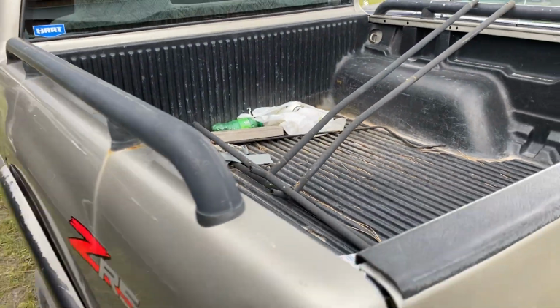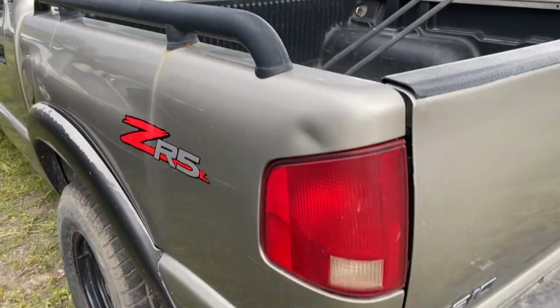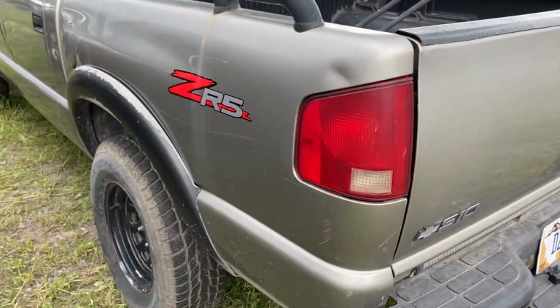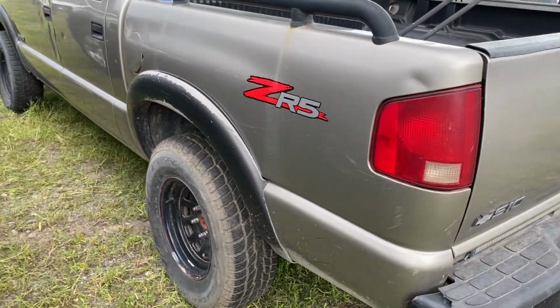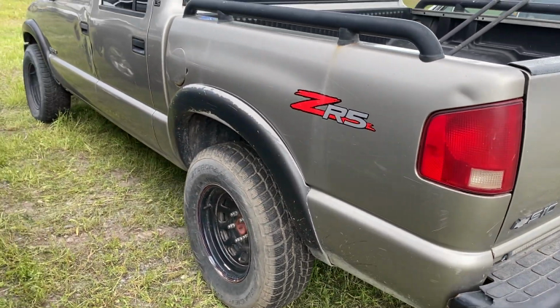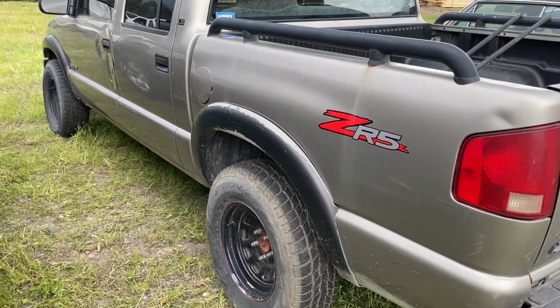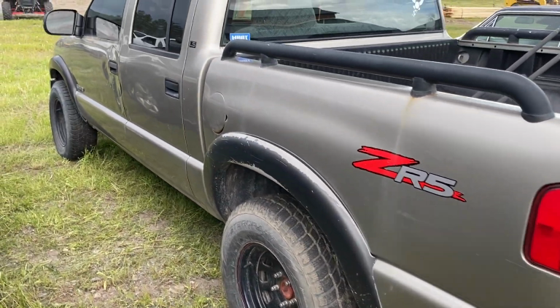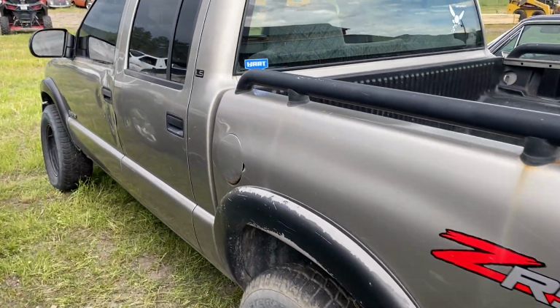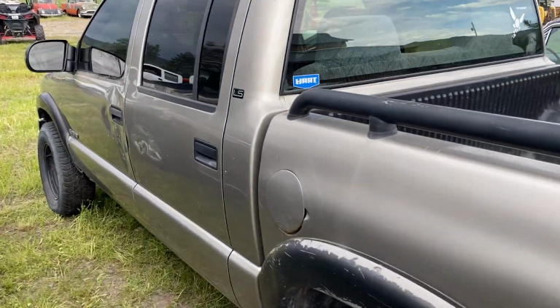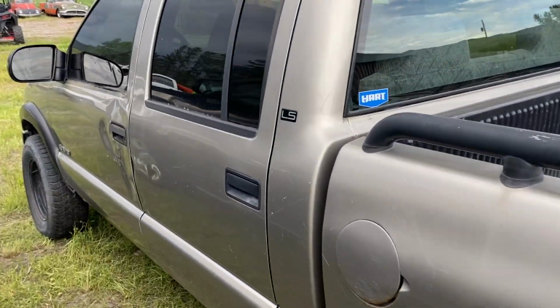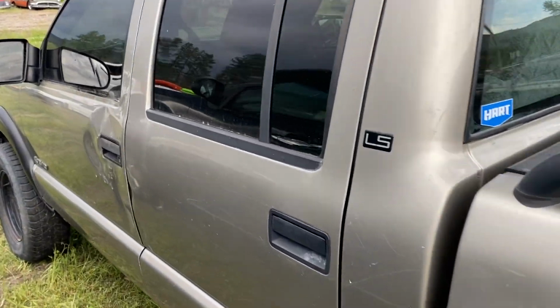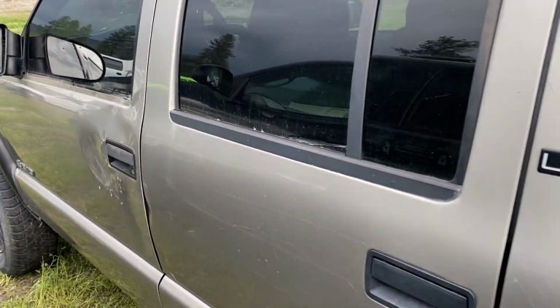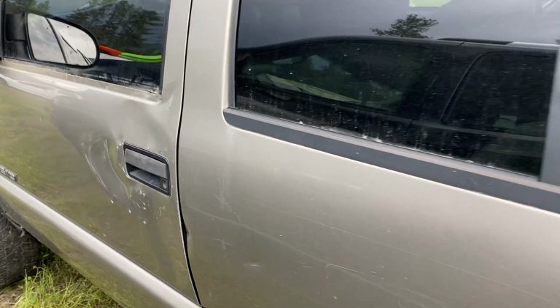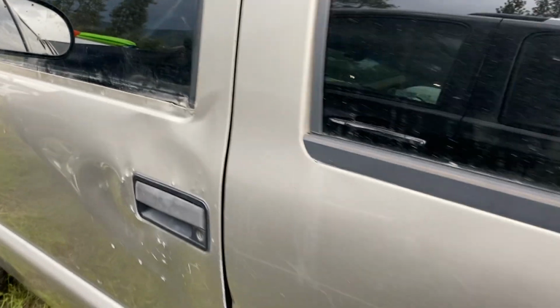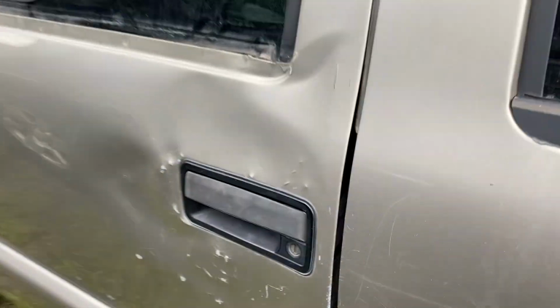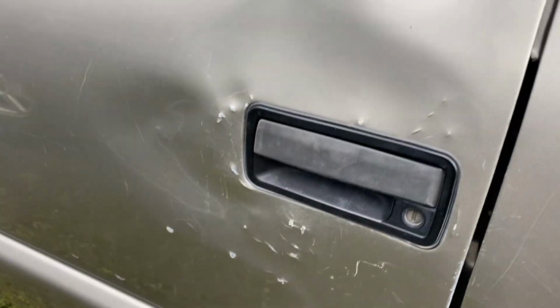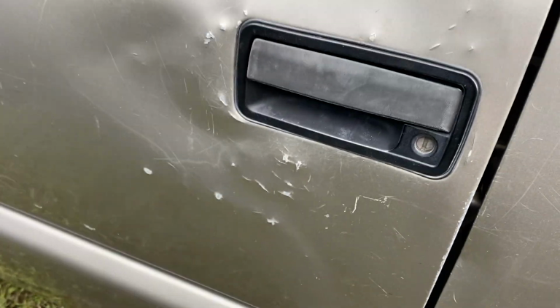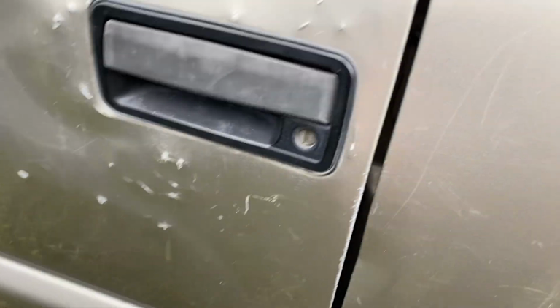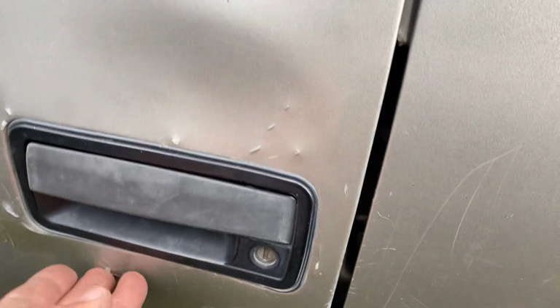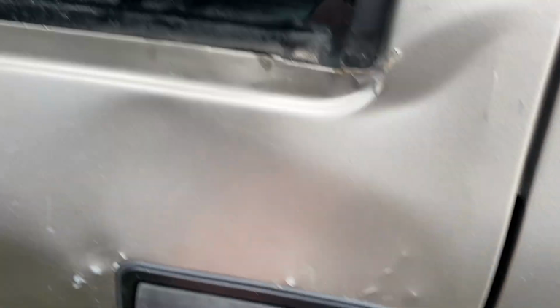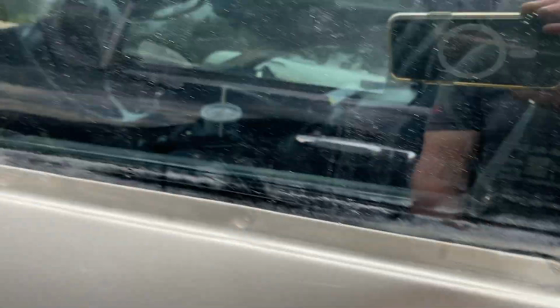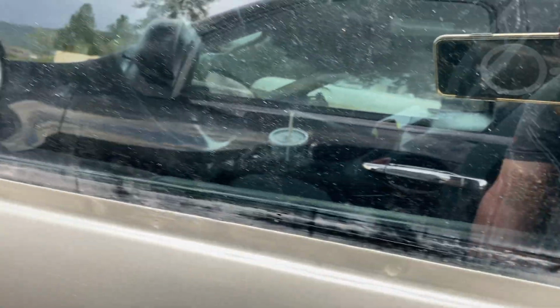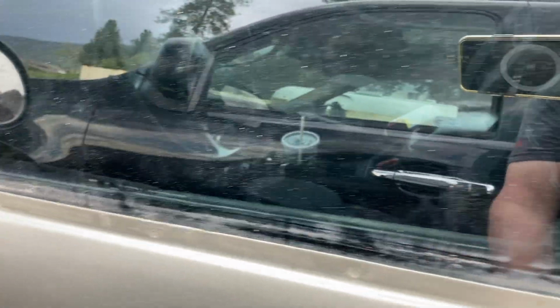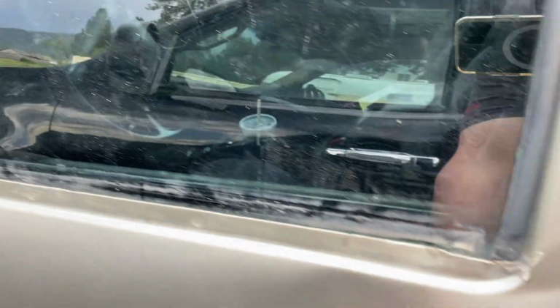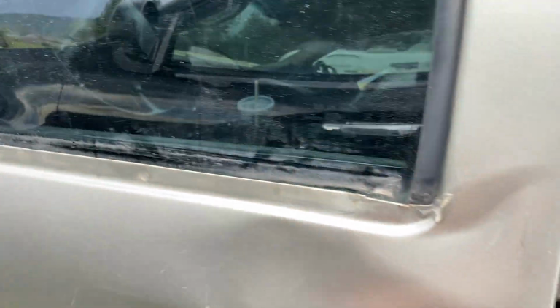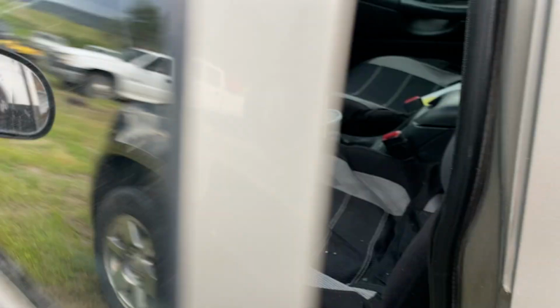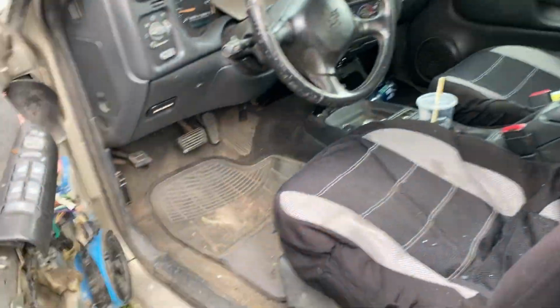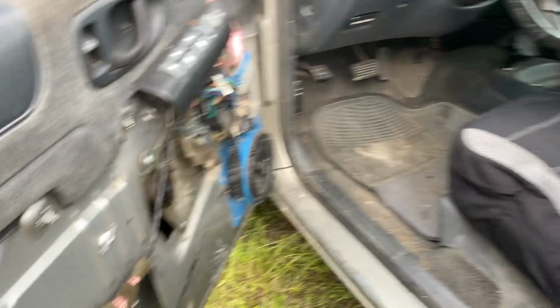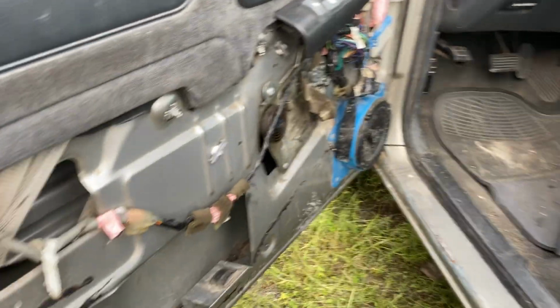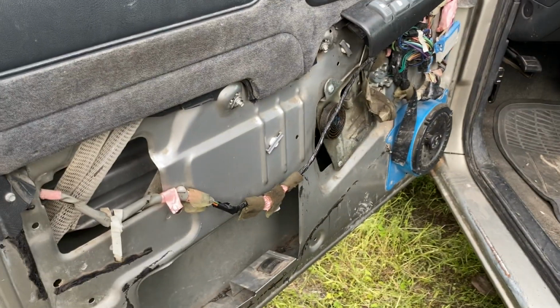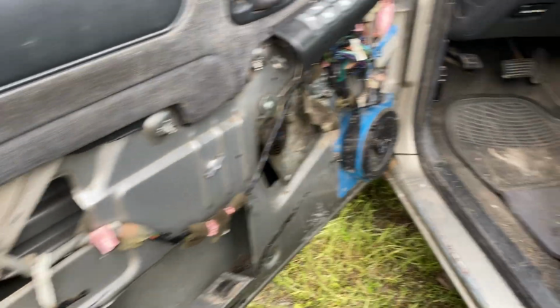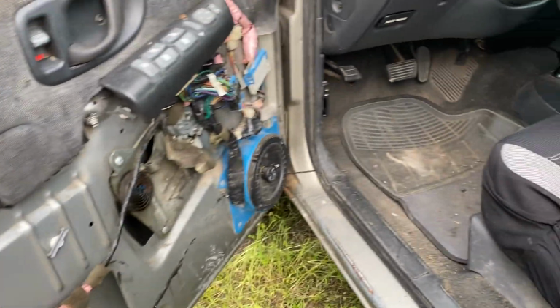I don't know what the deal is here — there's been some dings and dents. I don't know if somebody tried to fix something or what, but you can see right here it's missing this panel.